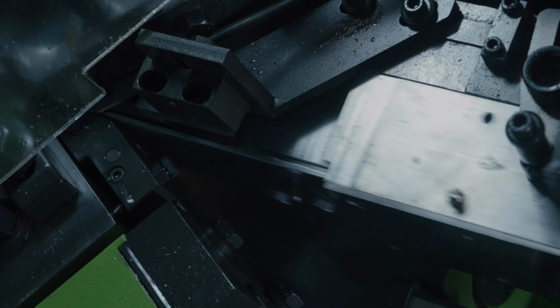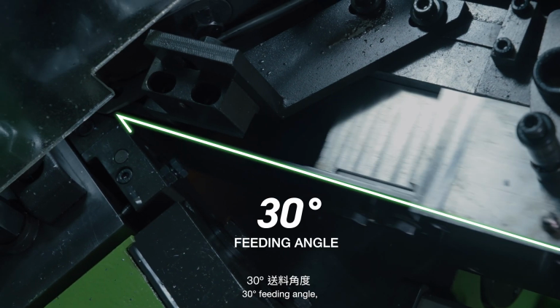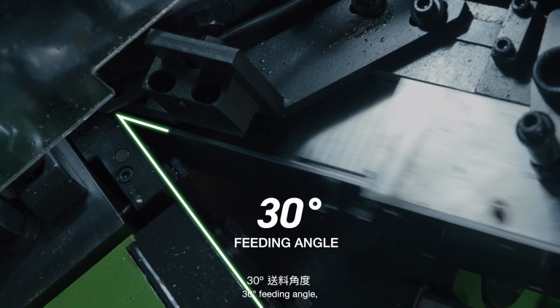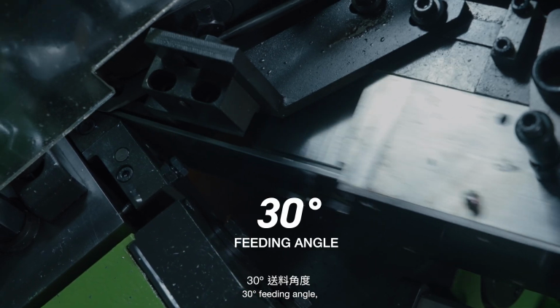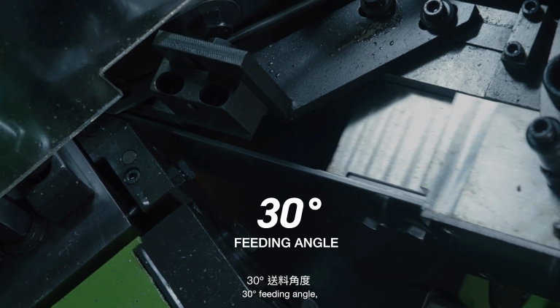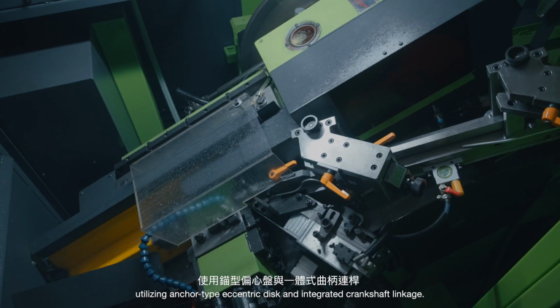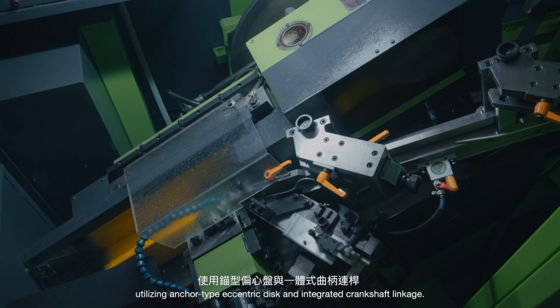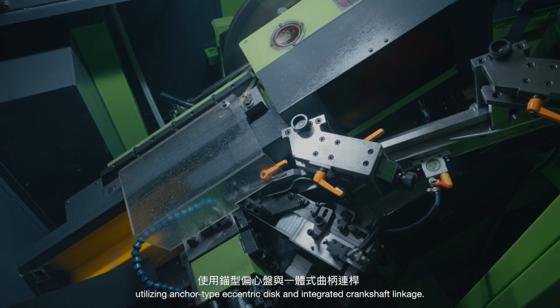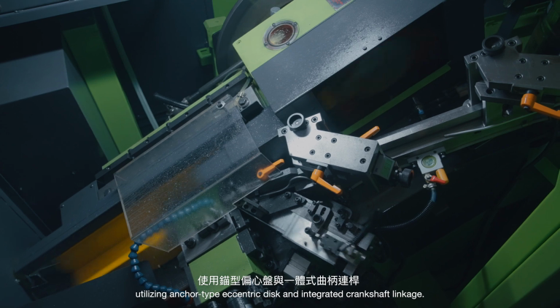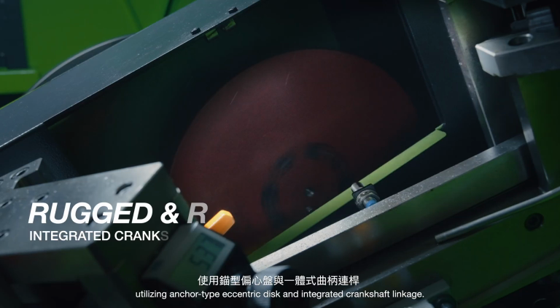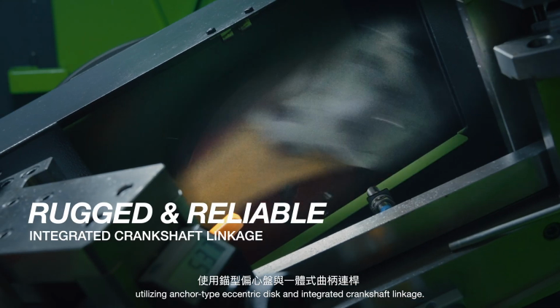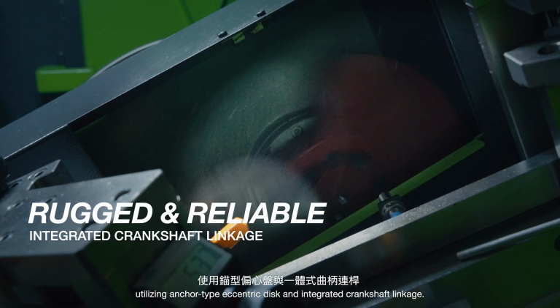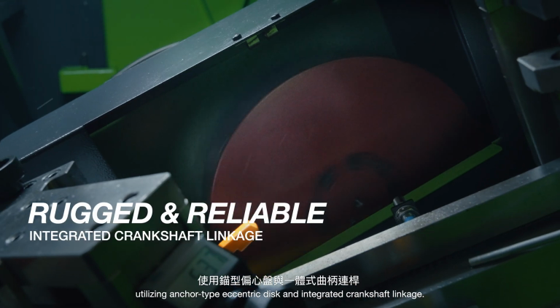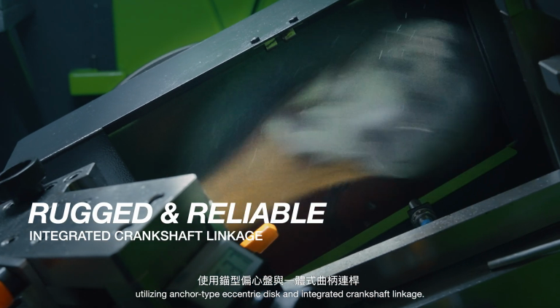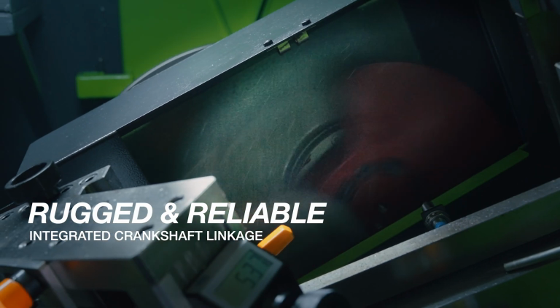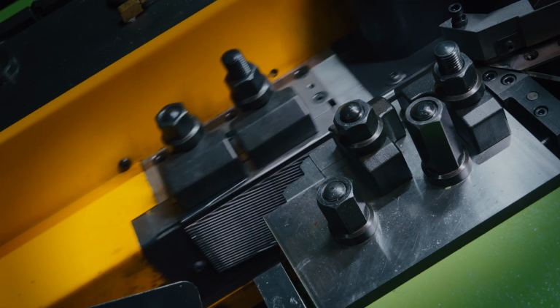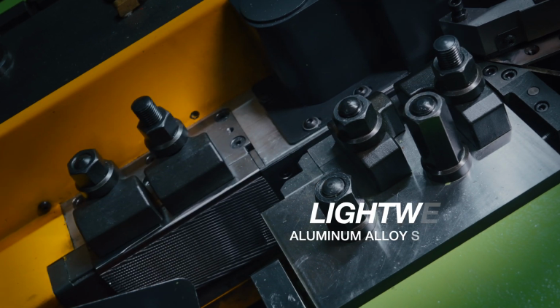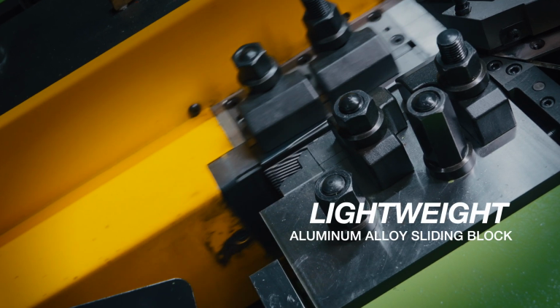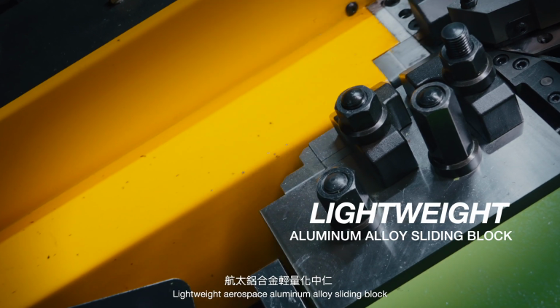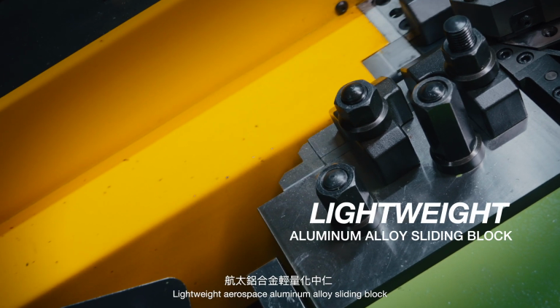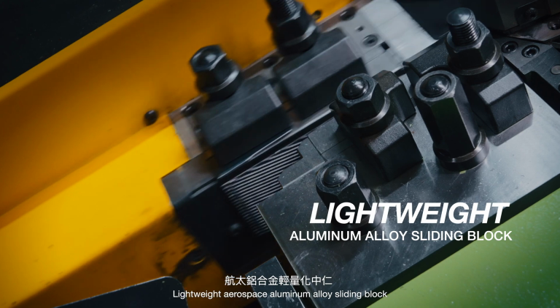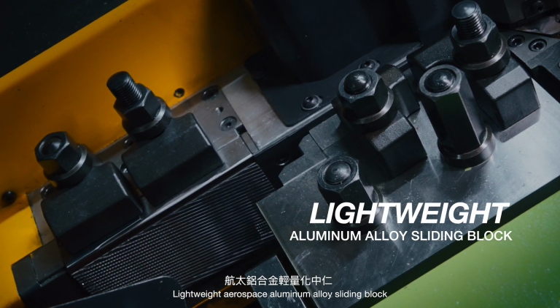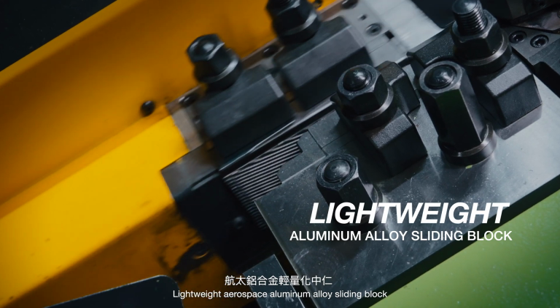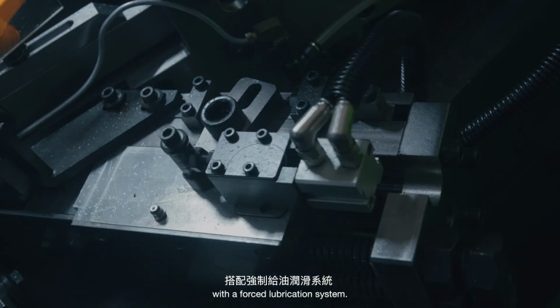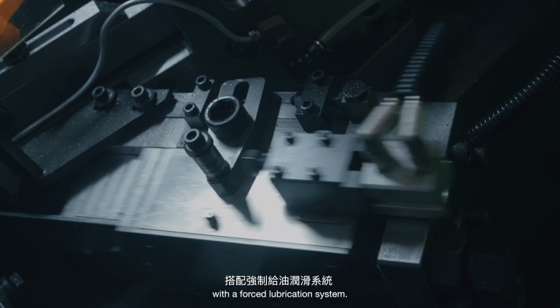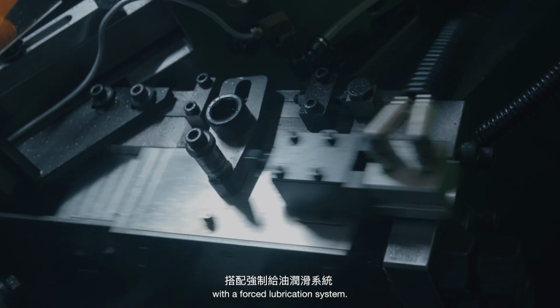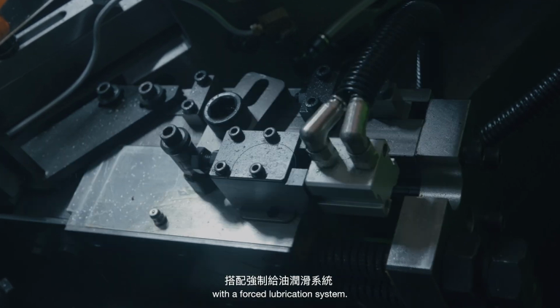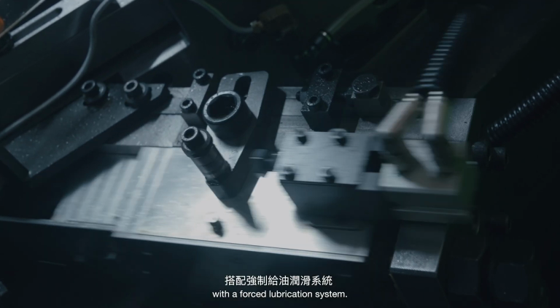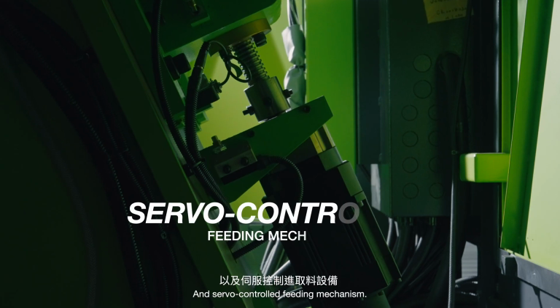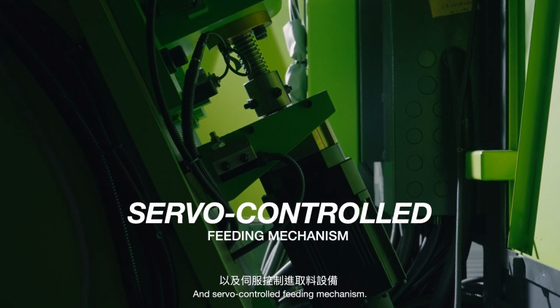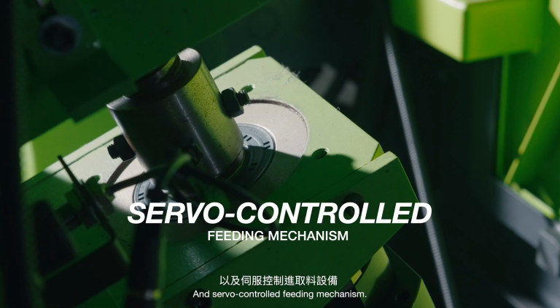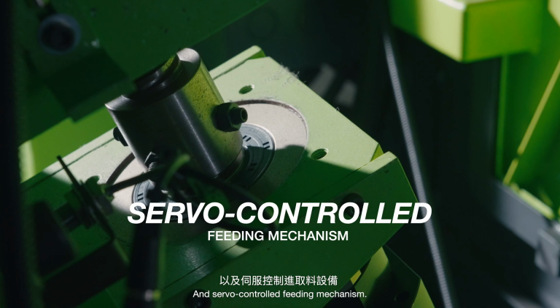30 degrees feeding angle. Utilizing anchor type eccentric disc and integrated crankshaft linkage. Lightweight aerospace aluminum alloy sliding block with a forced lubrication system and servo-controlled feeding mechanism.